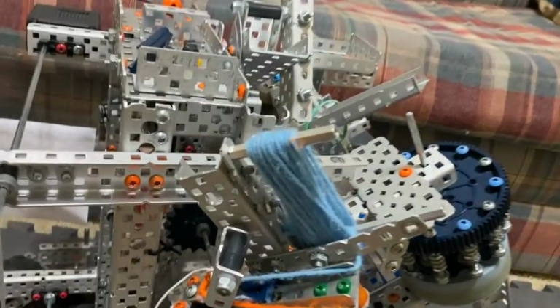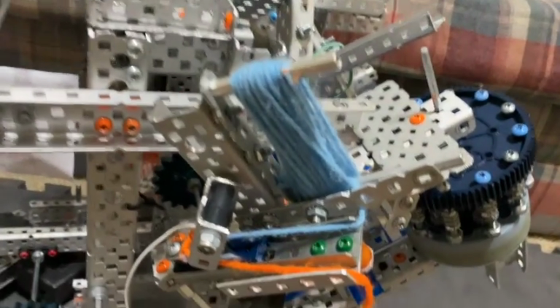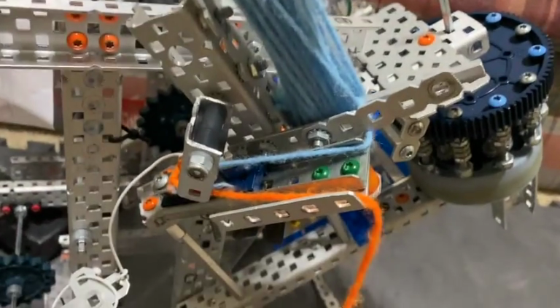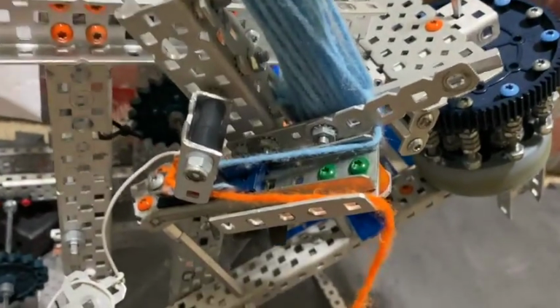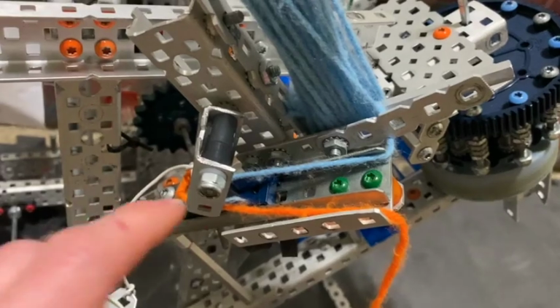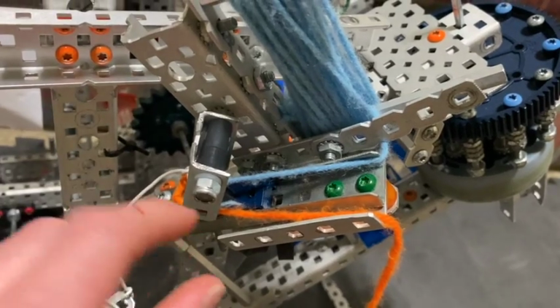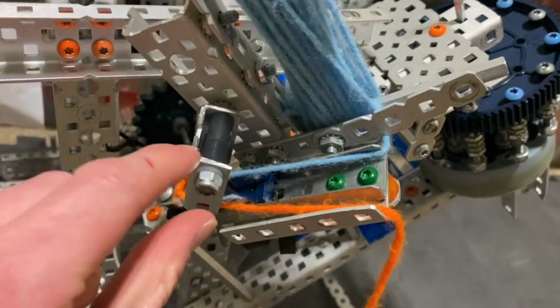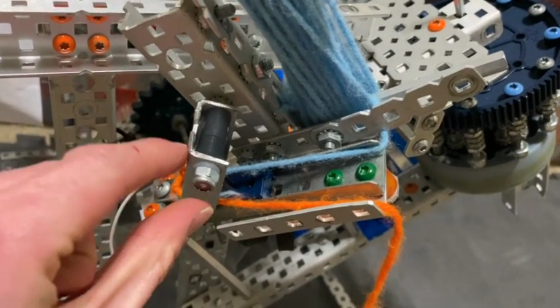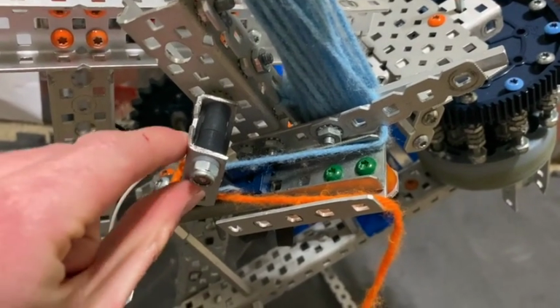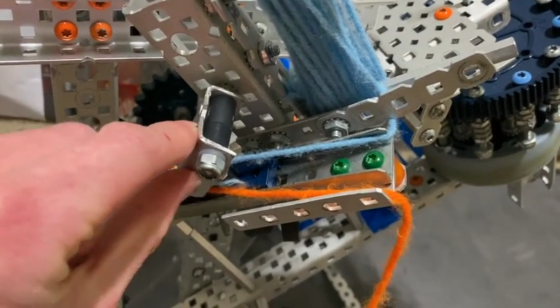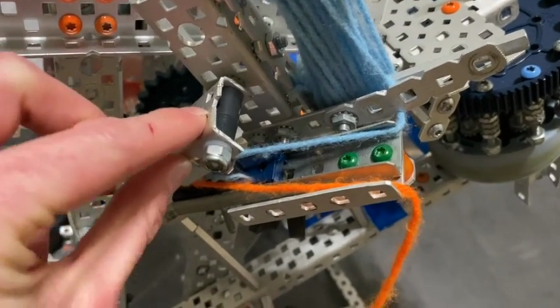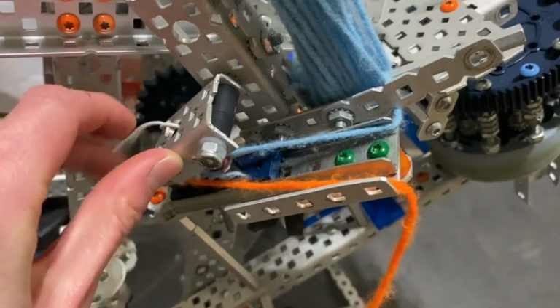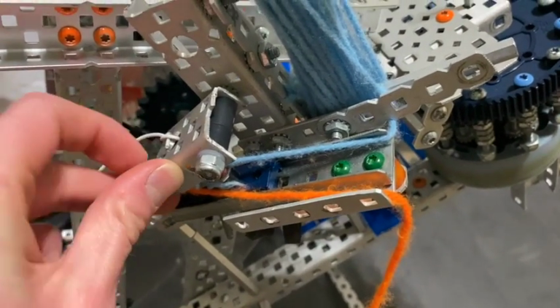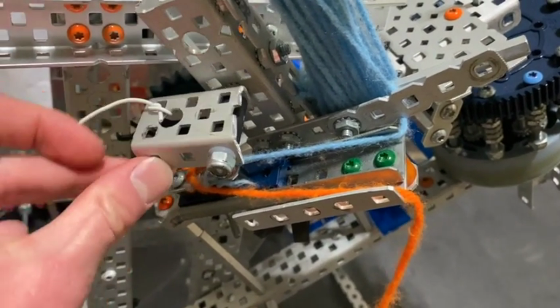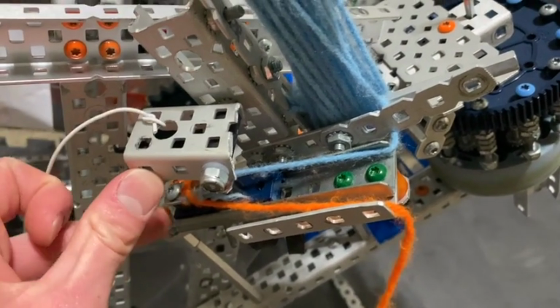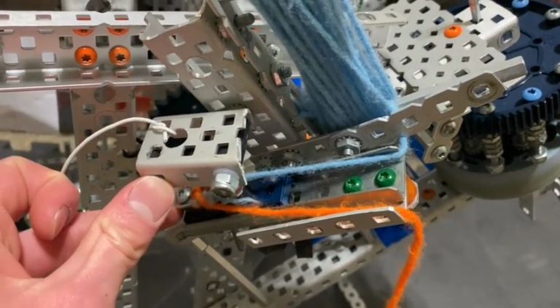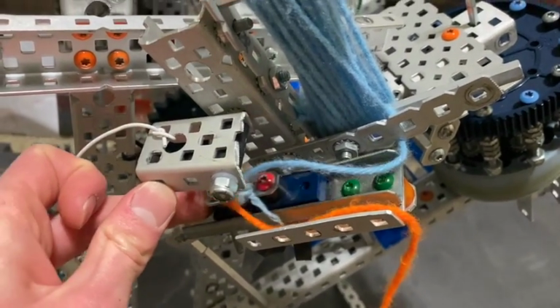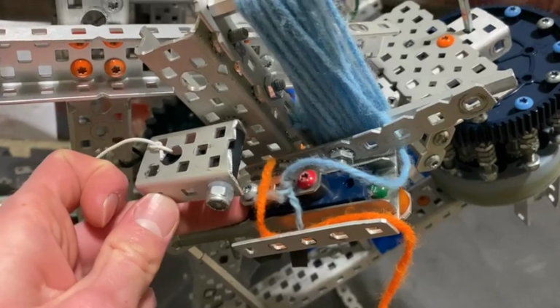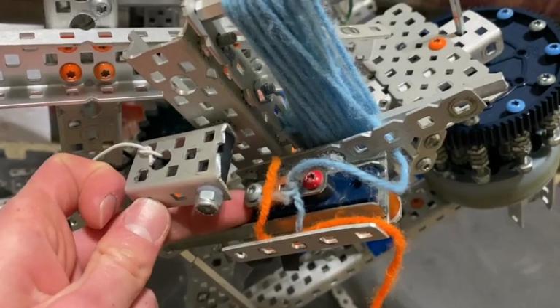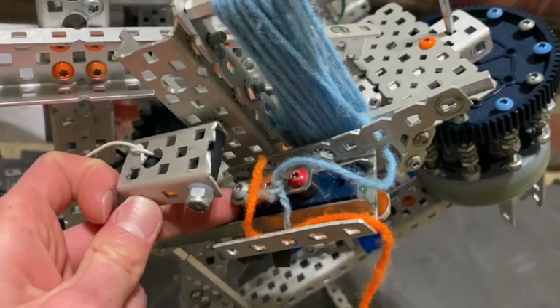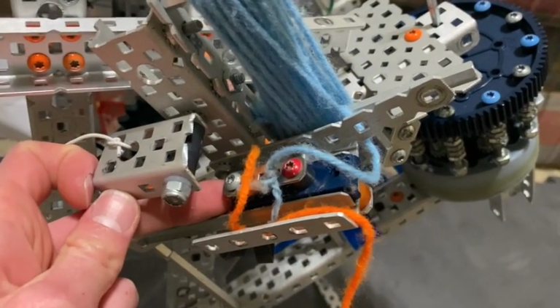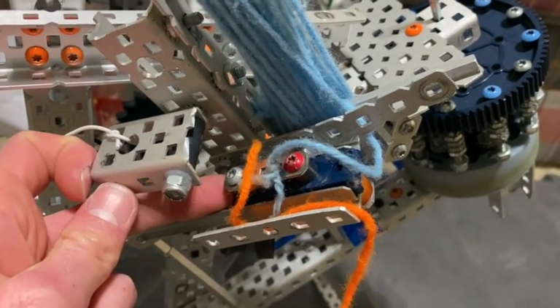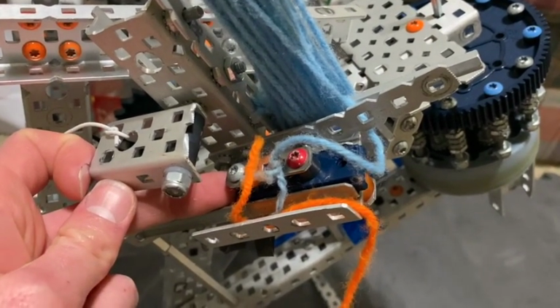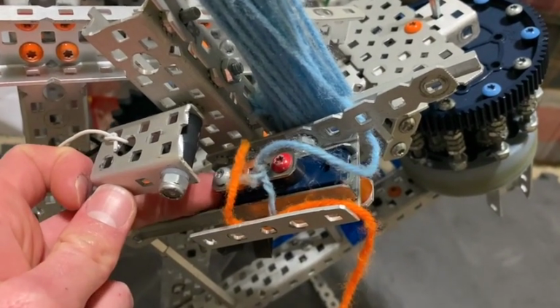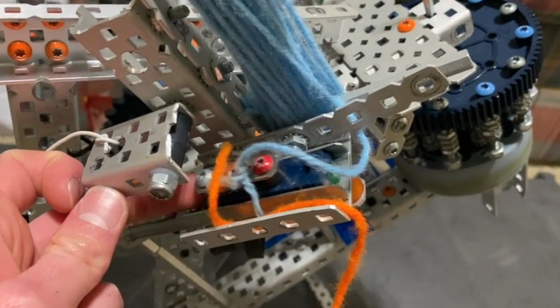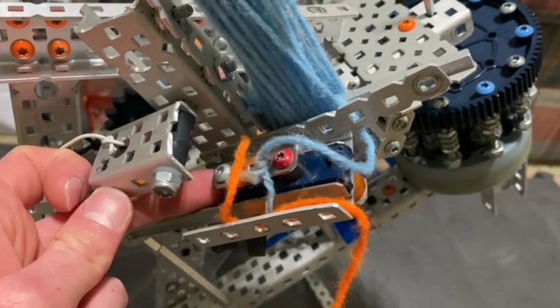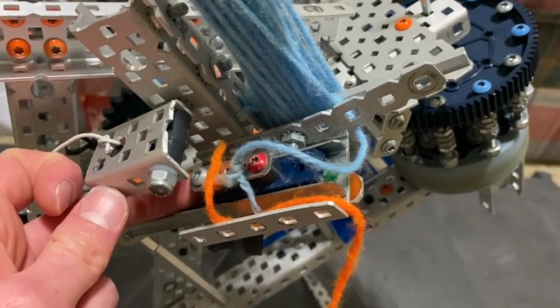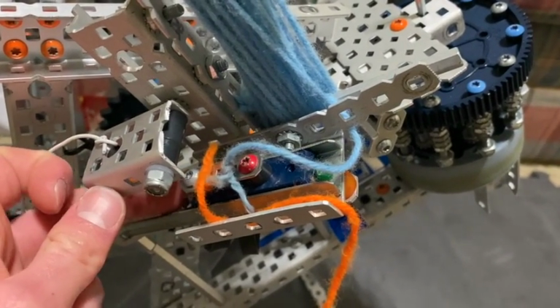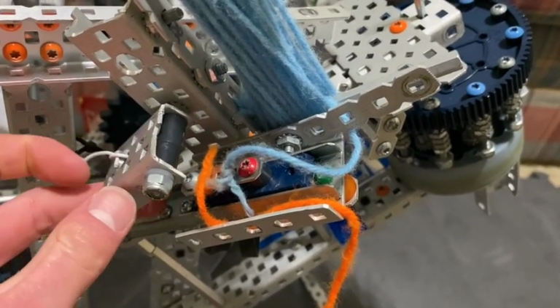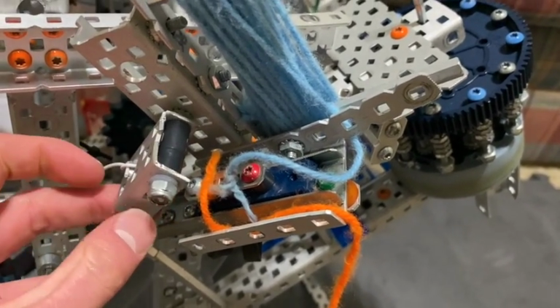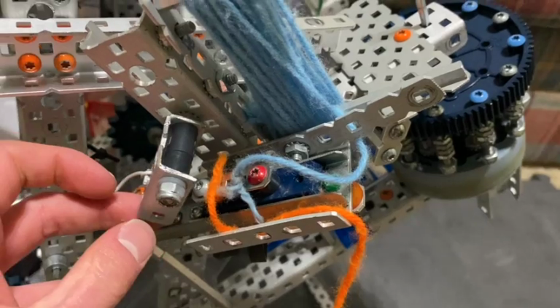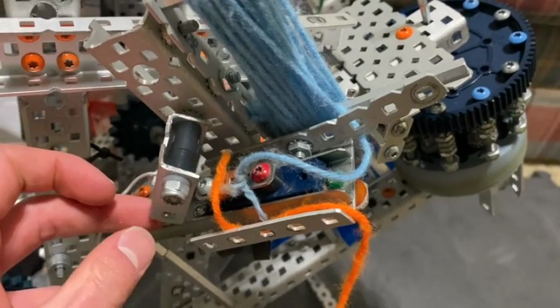We have the linear slide as our main mechanism here, and then we have these little inserts with the lock bars and screws, which are what we're actually firing across the field.